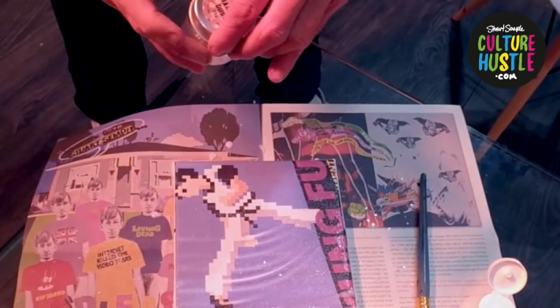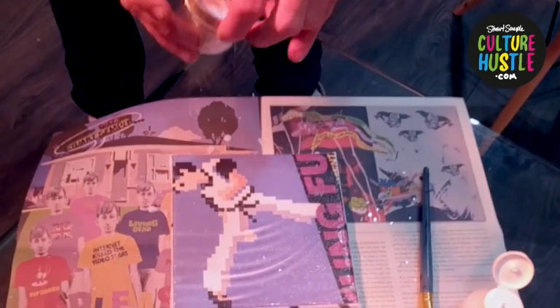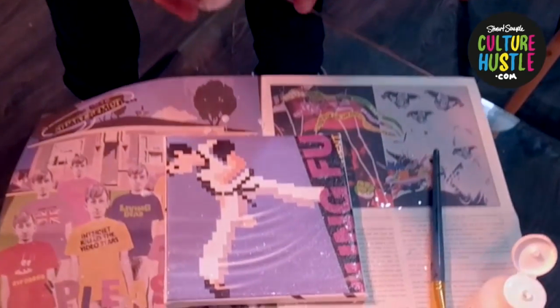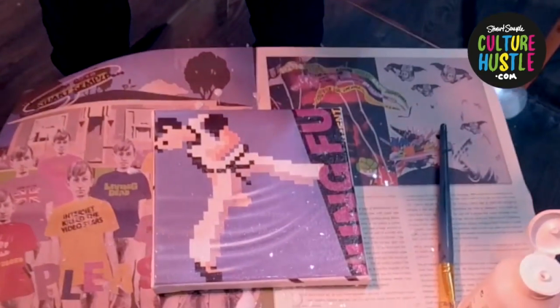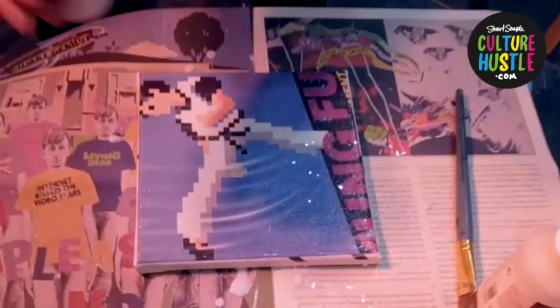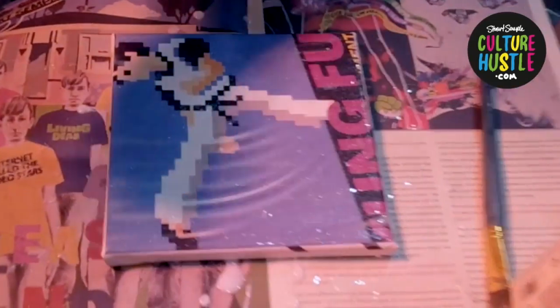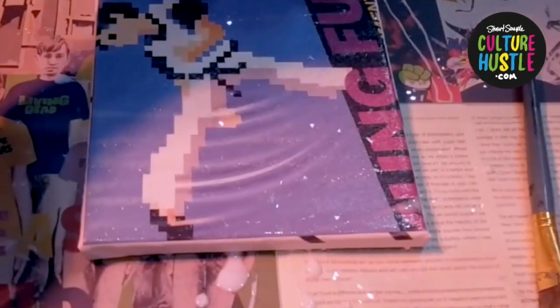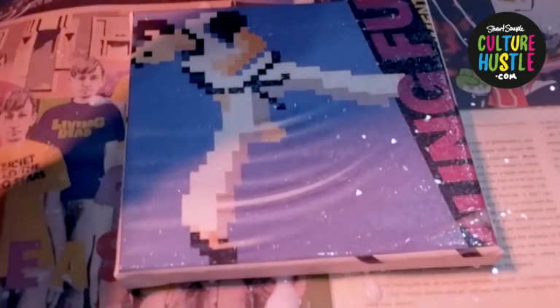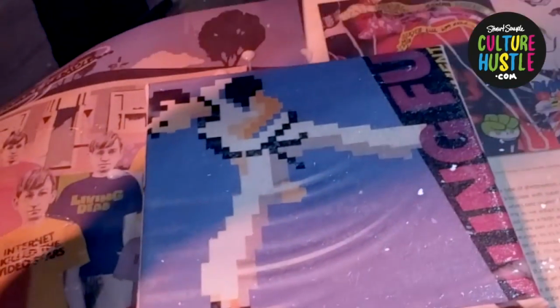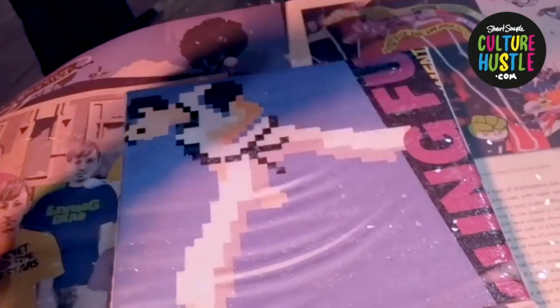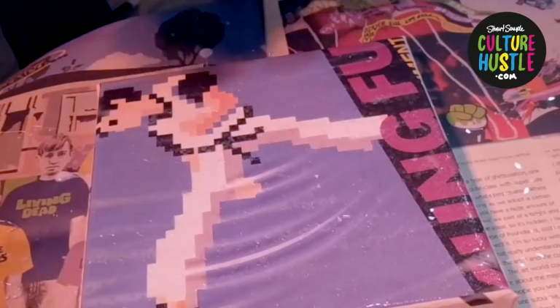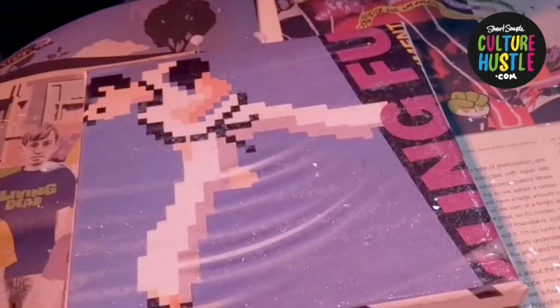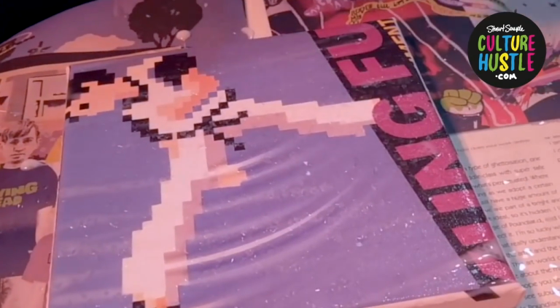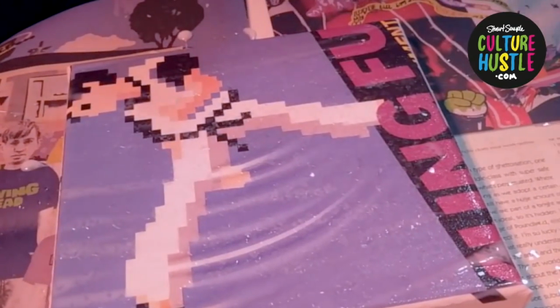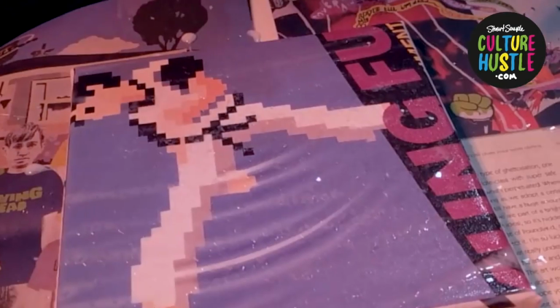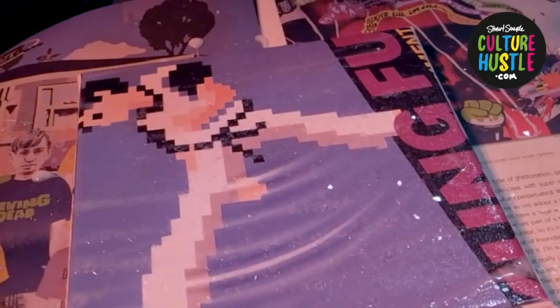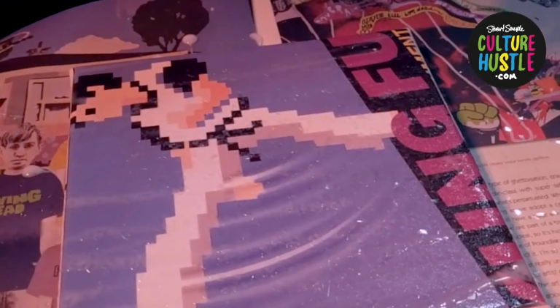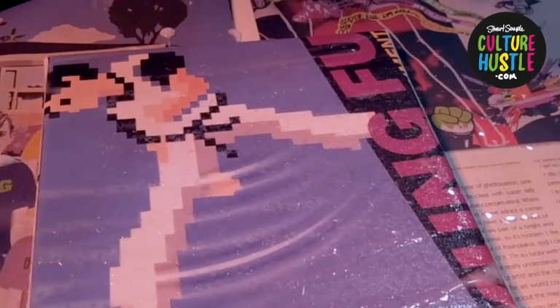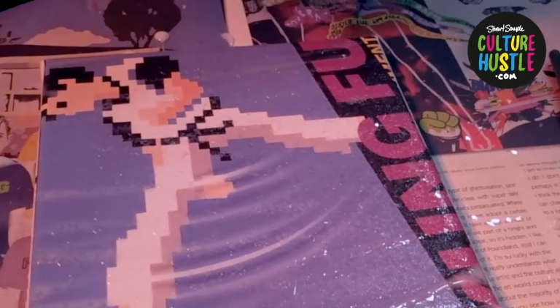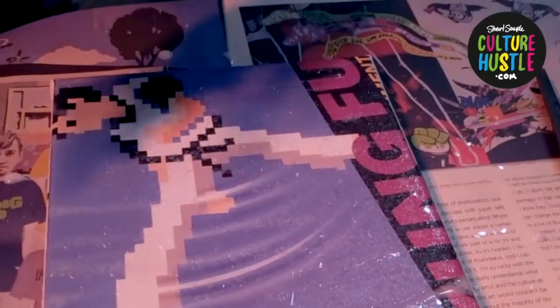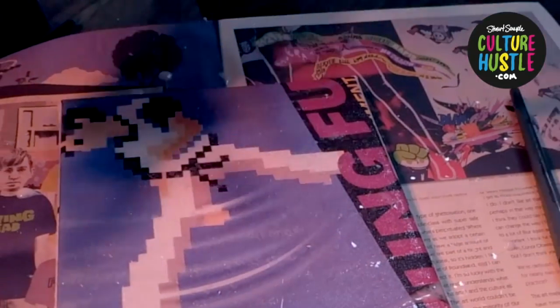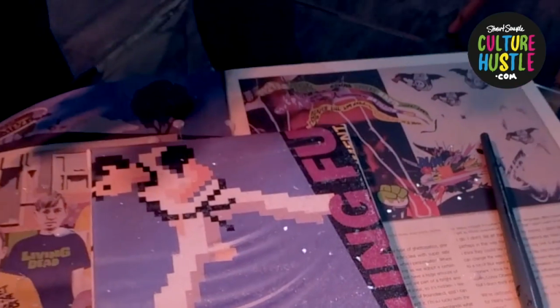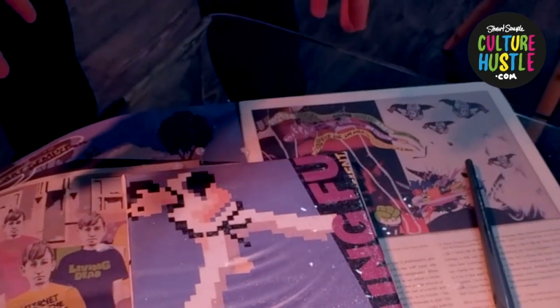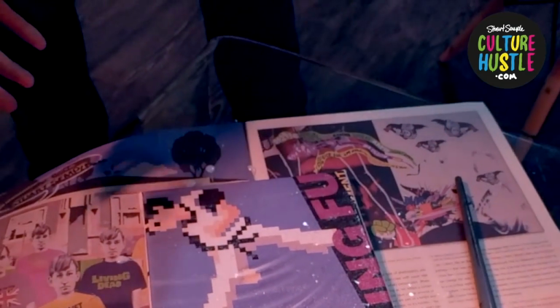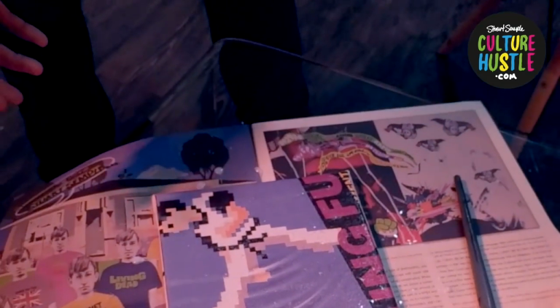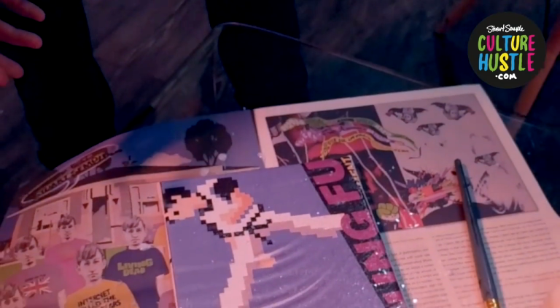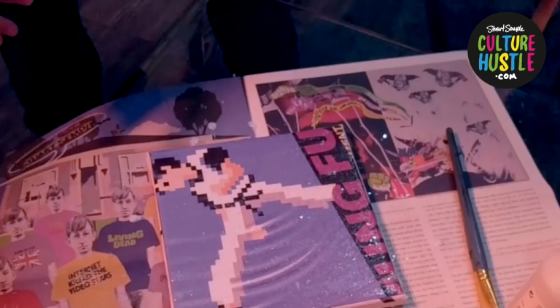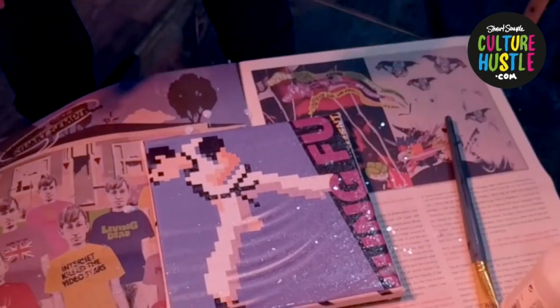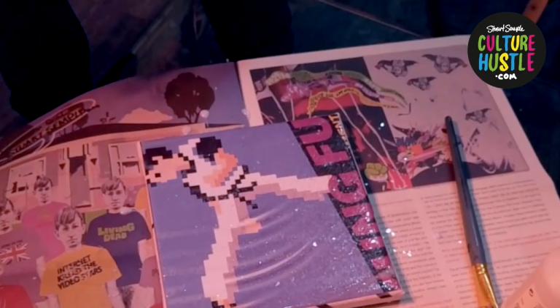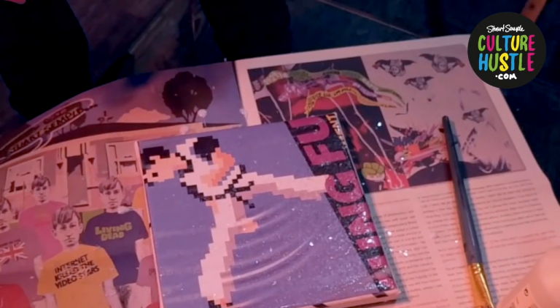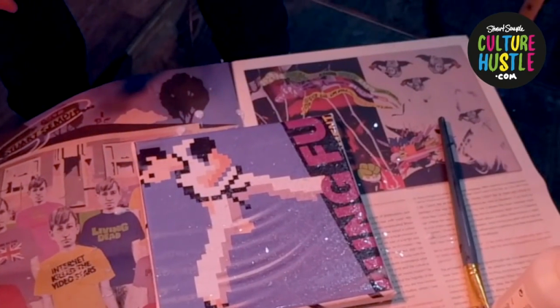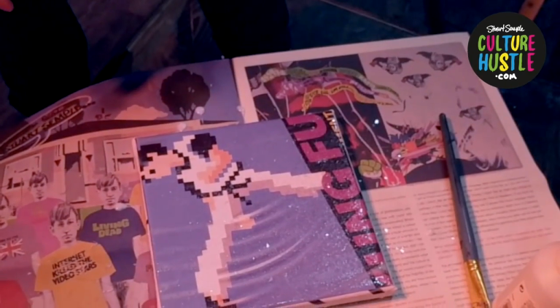And then it's a case of waiting for it to dry. I'll see you in a minute when this is dry and we'll have a look at how it turned out.